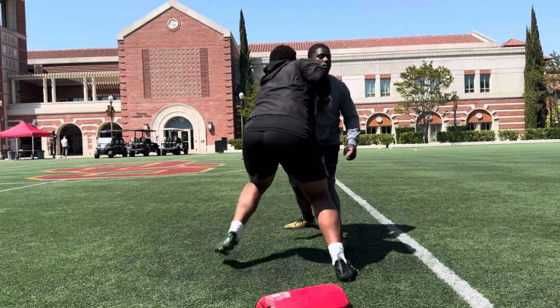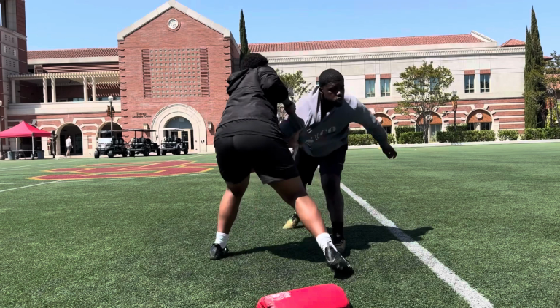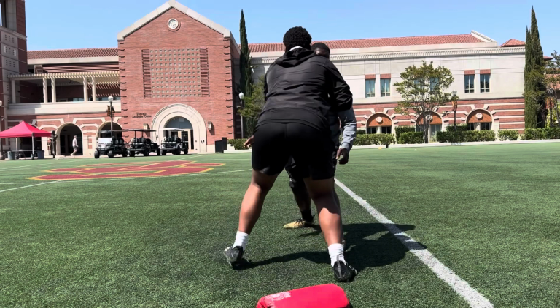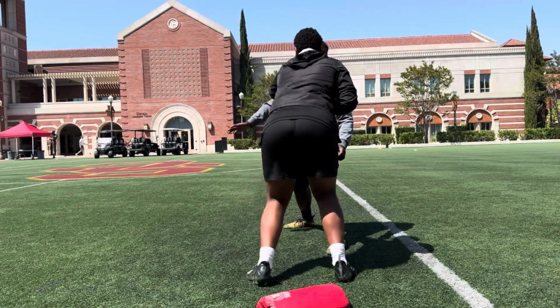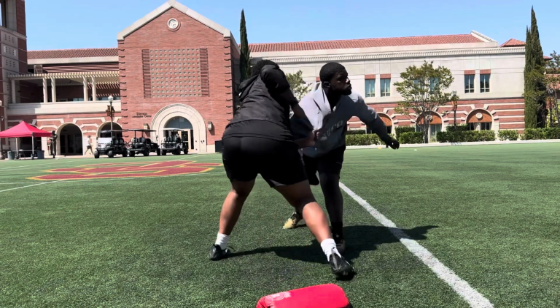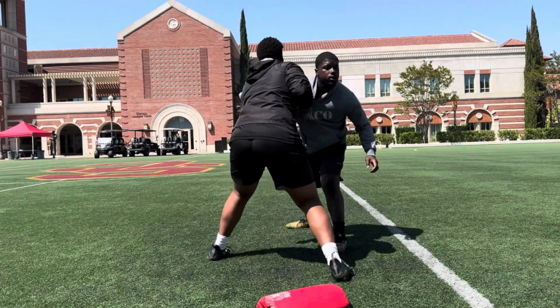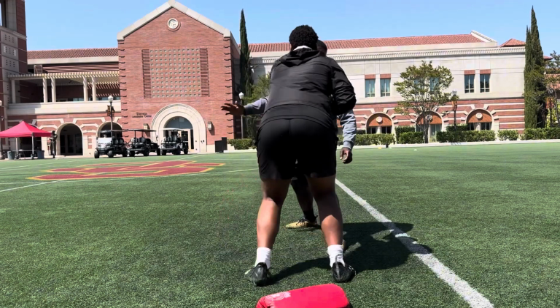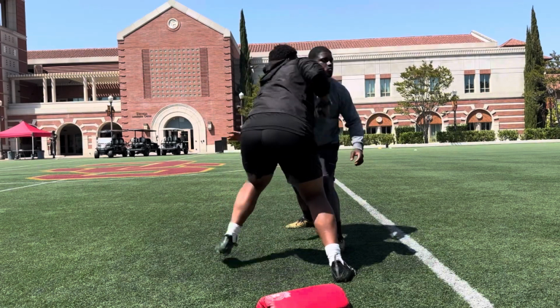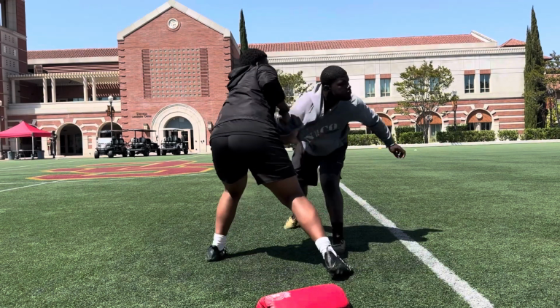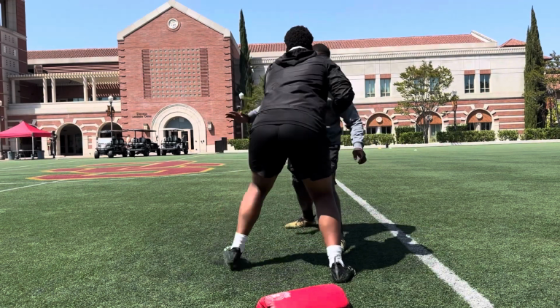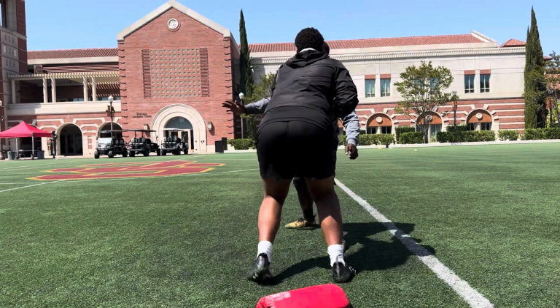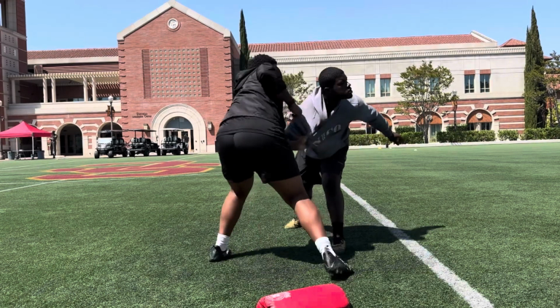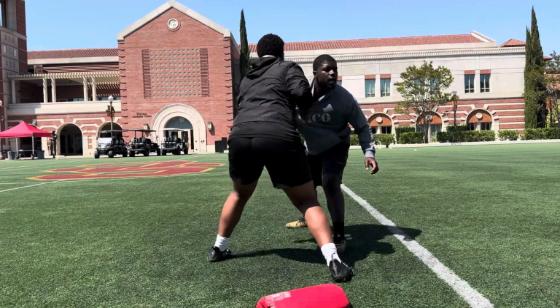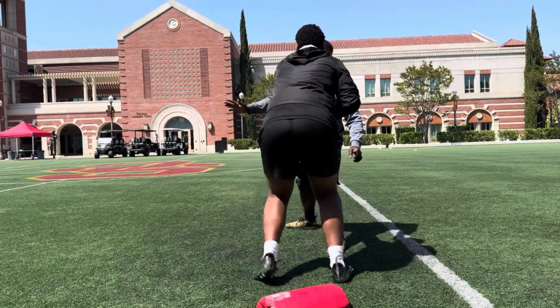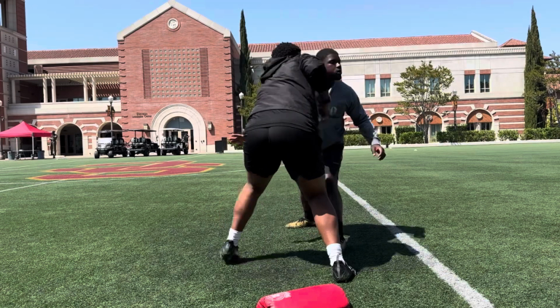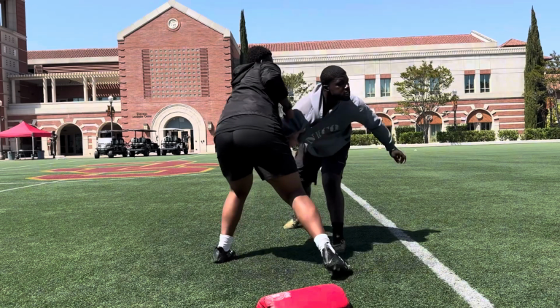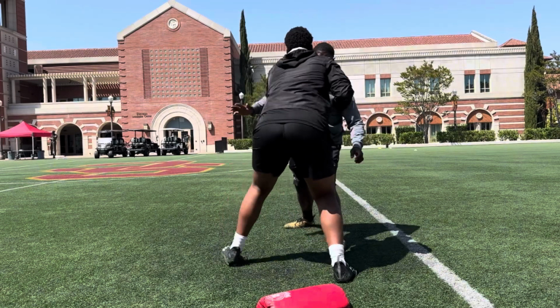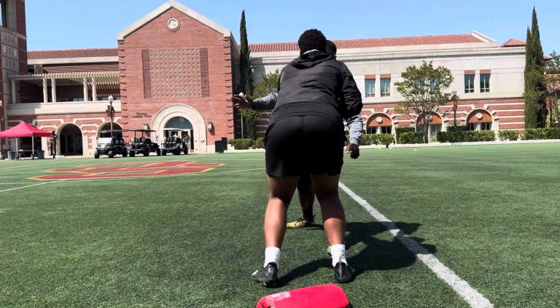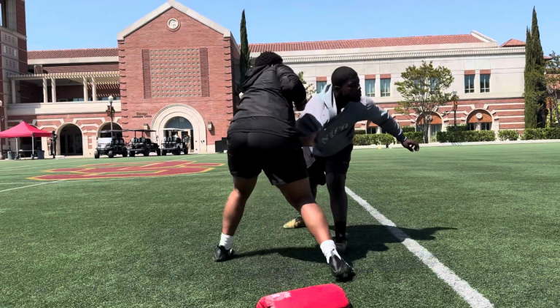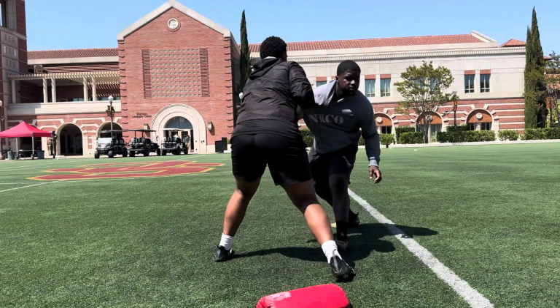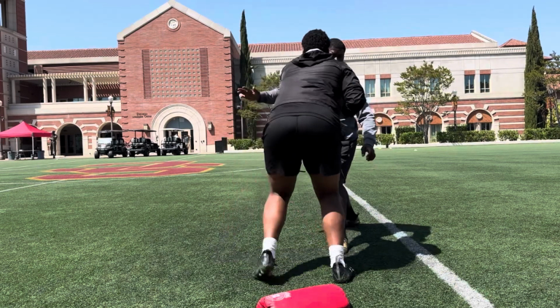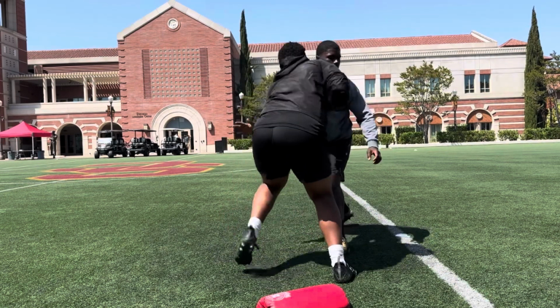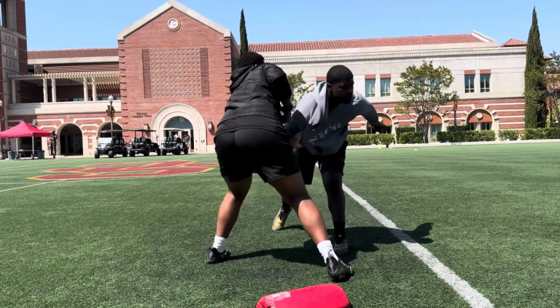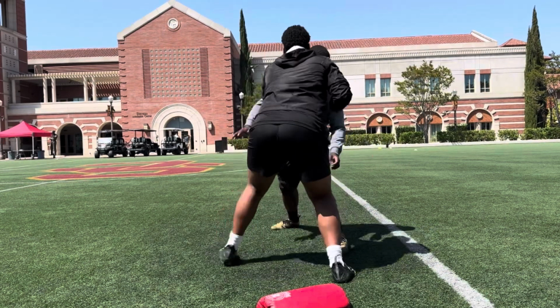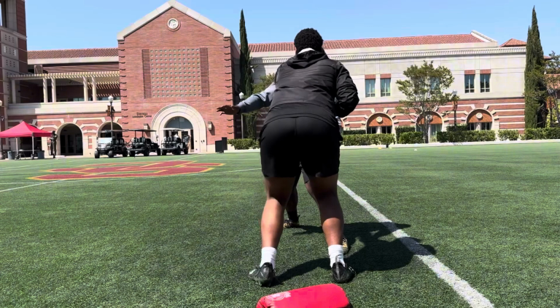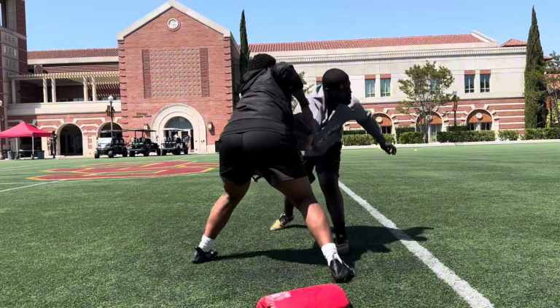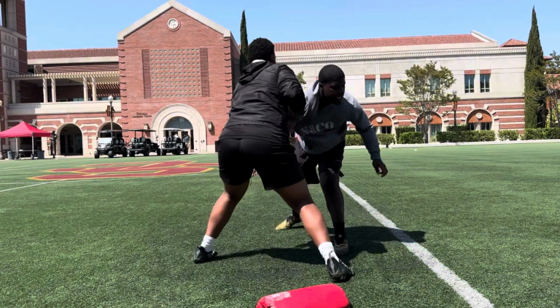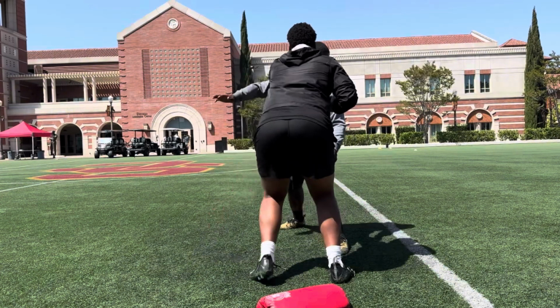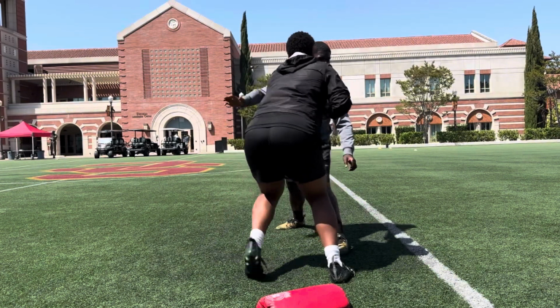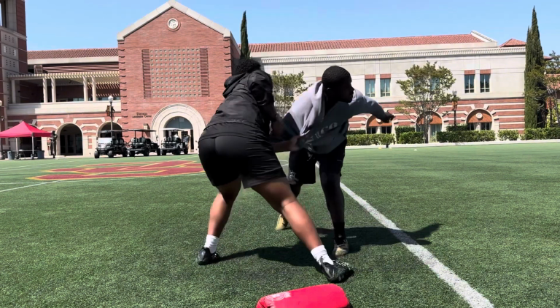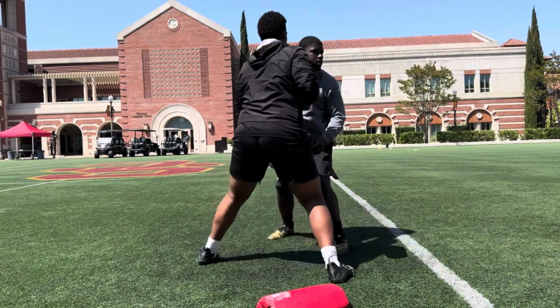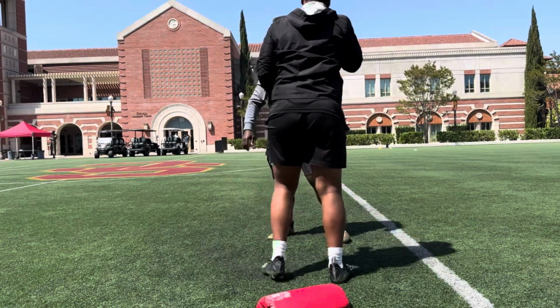1, 2, there we go. 3, 4, 5, 6, come on, 7, stay strong. 8, lock that arm out. 9, lock it out. 10, very good, working inside.